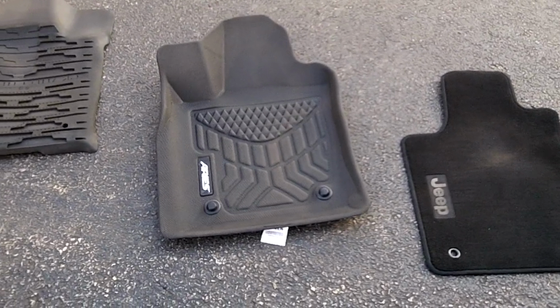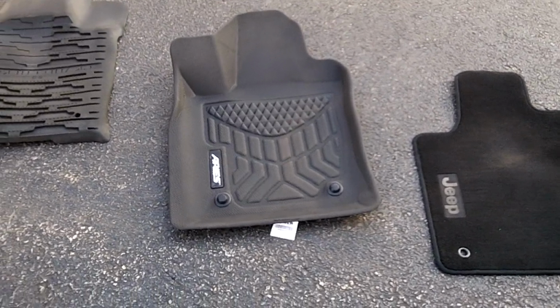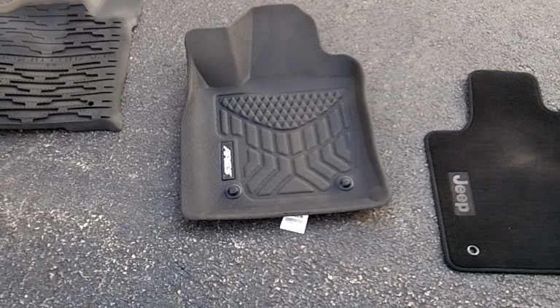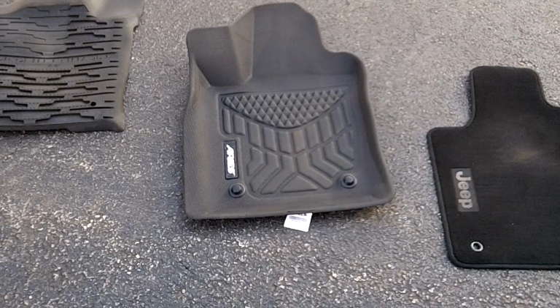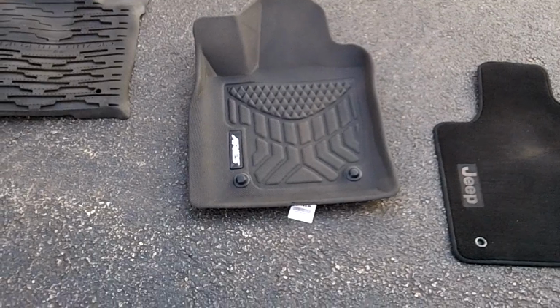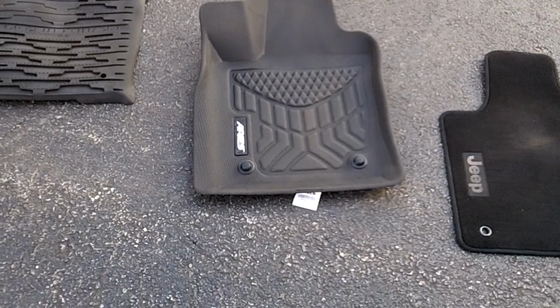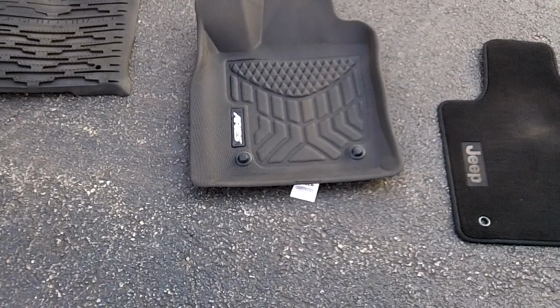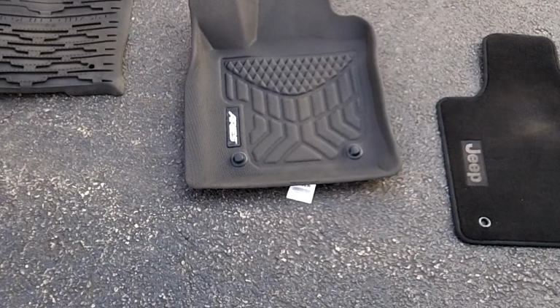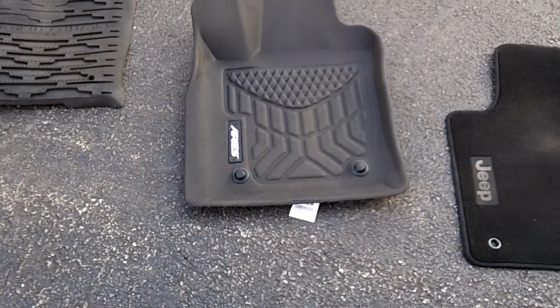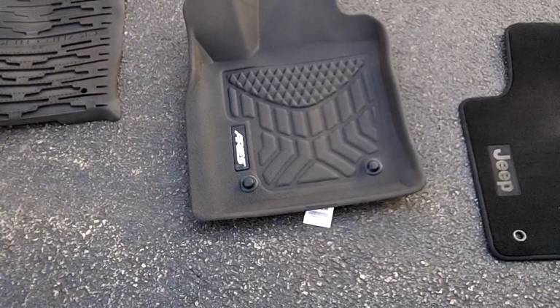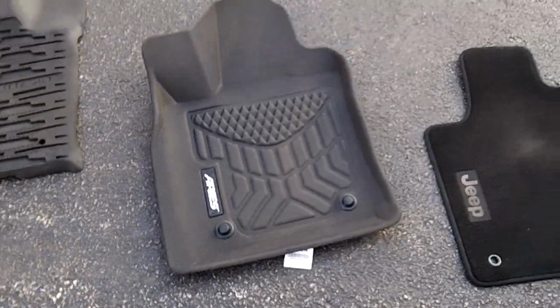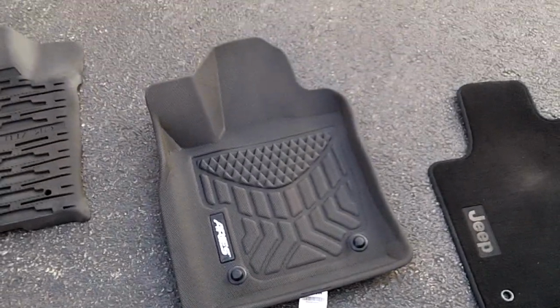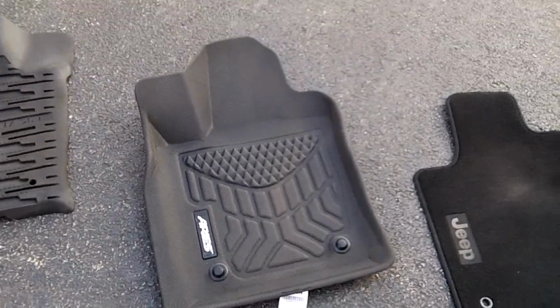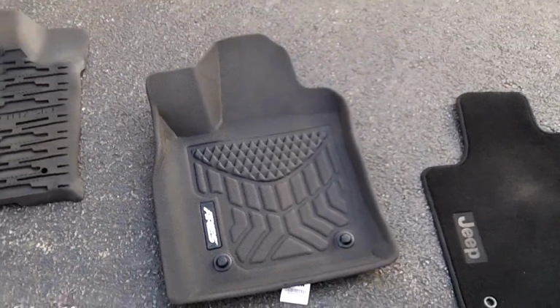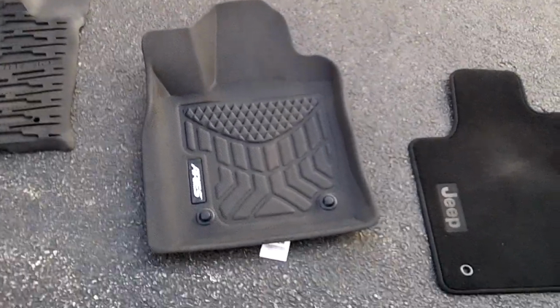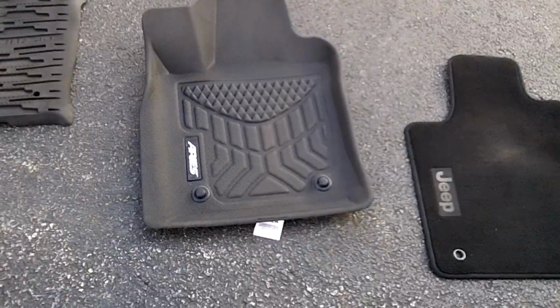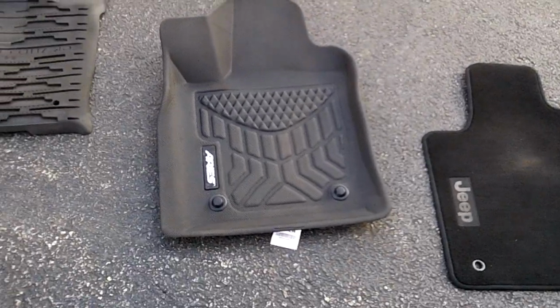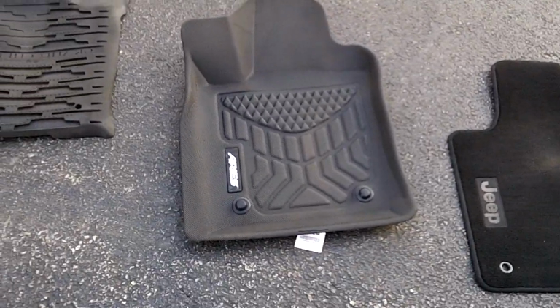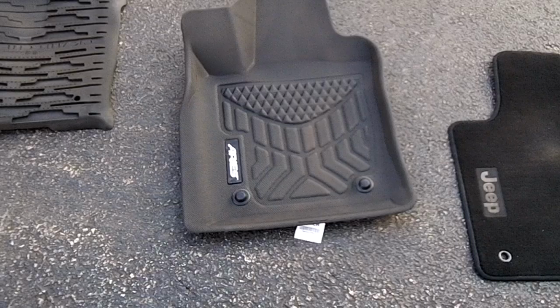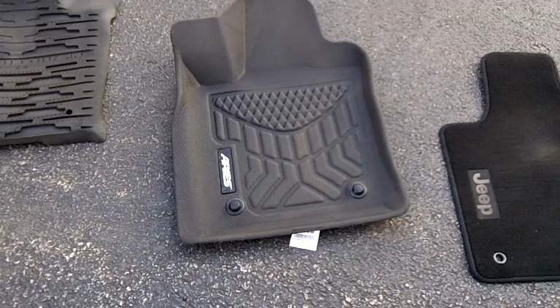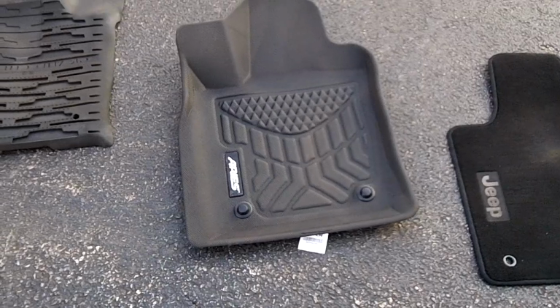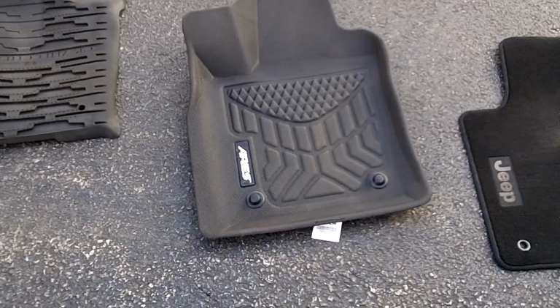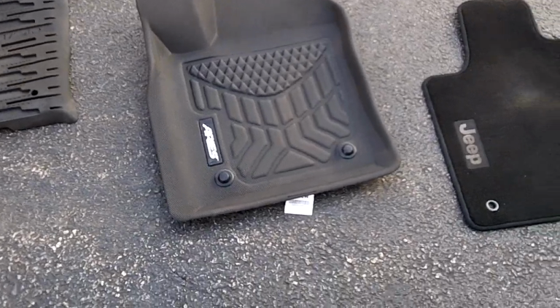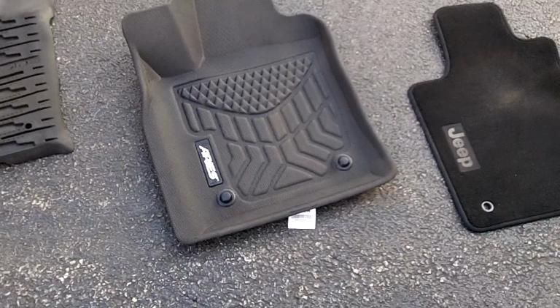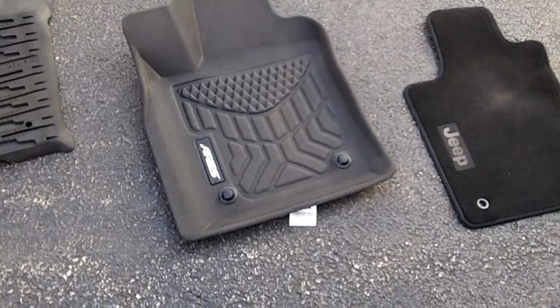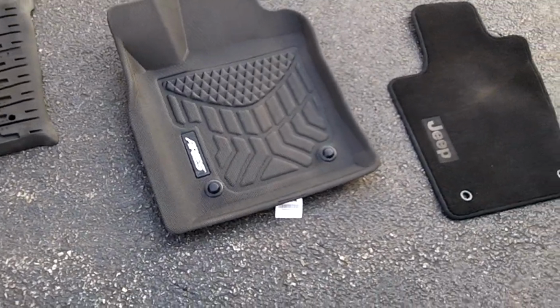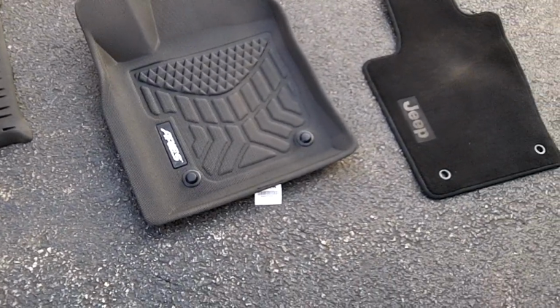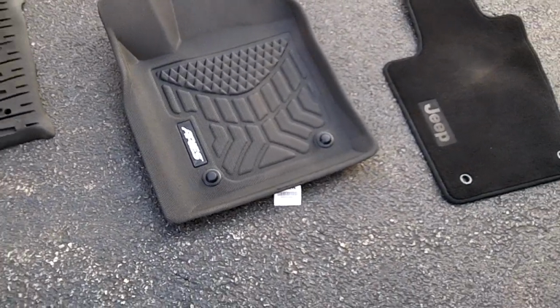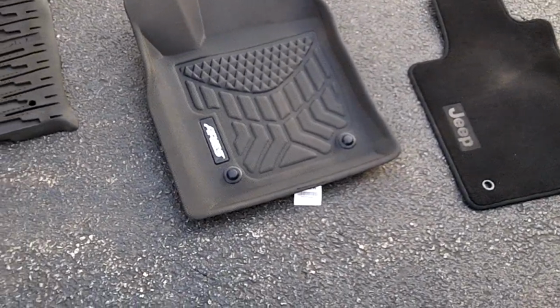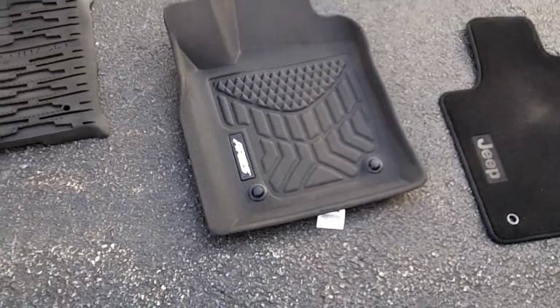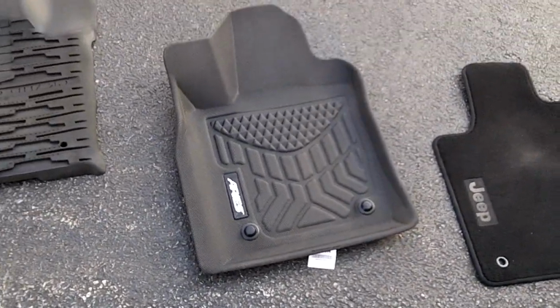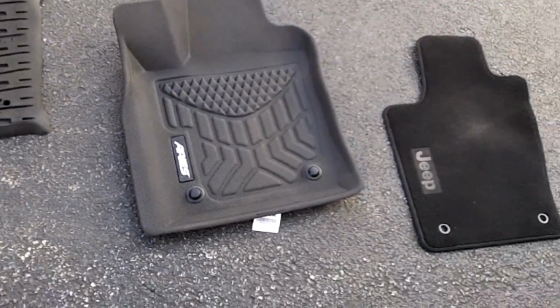I'm going to show you an in-depth view of the Ares slash 3D Max — I think they were called. It was the old company name, and I think they went to Ares Floormats.